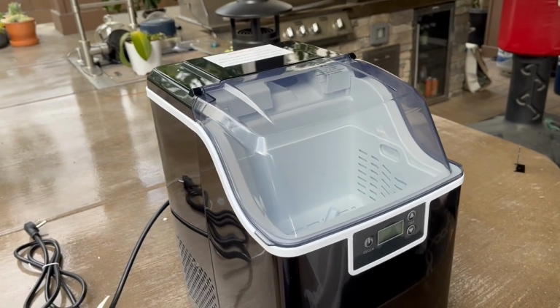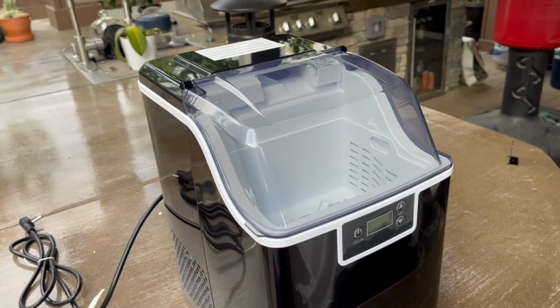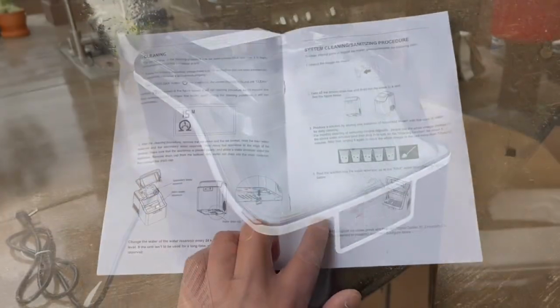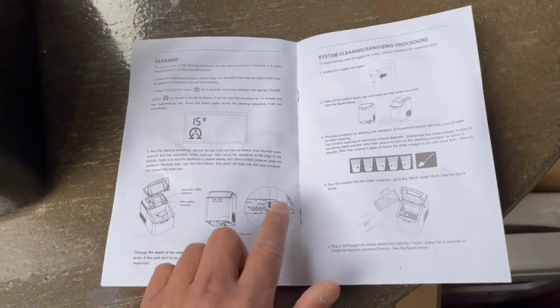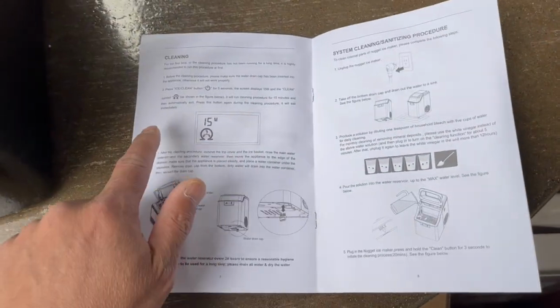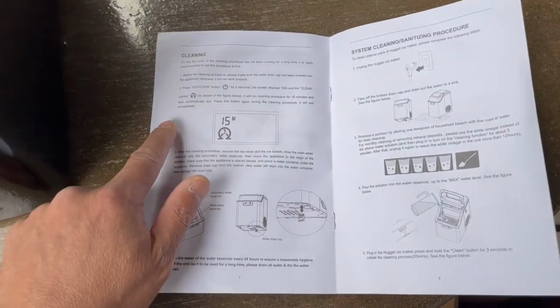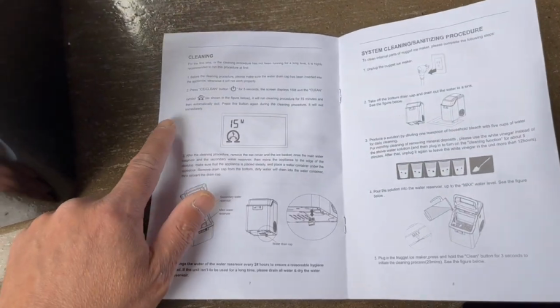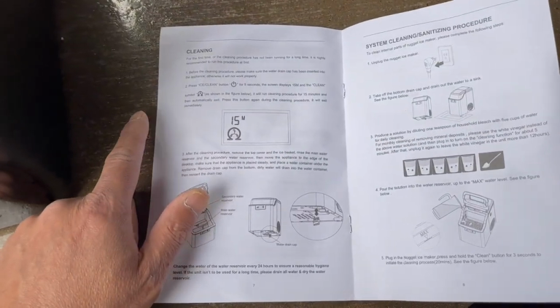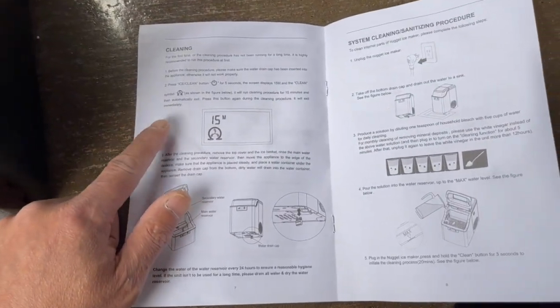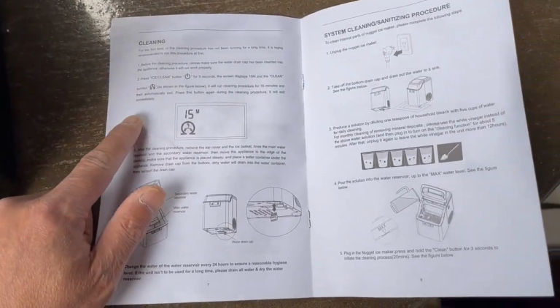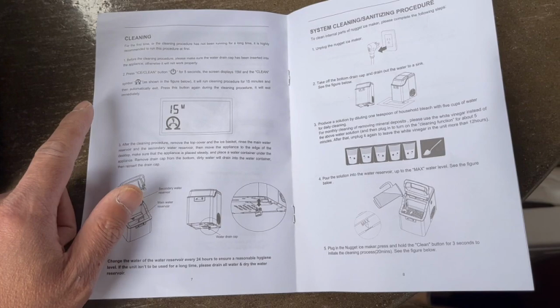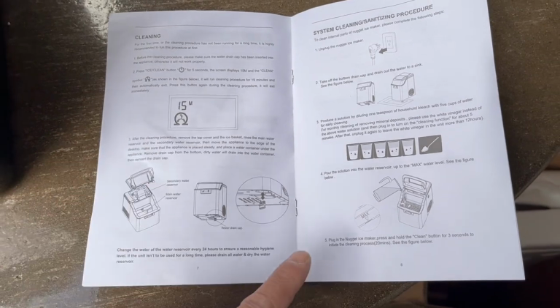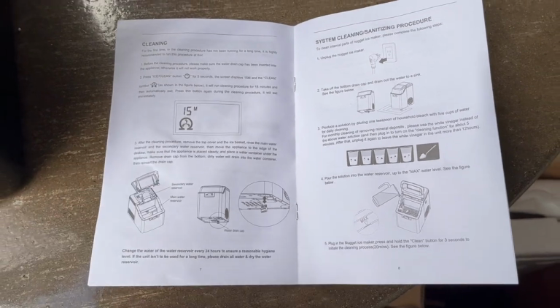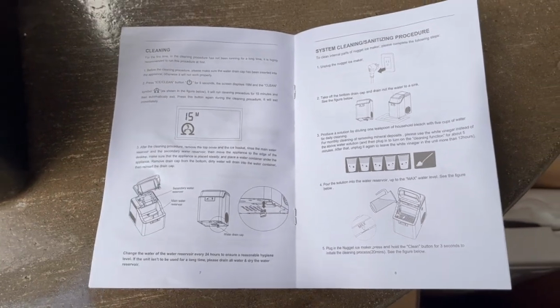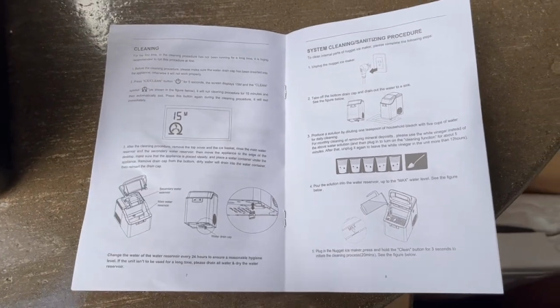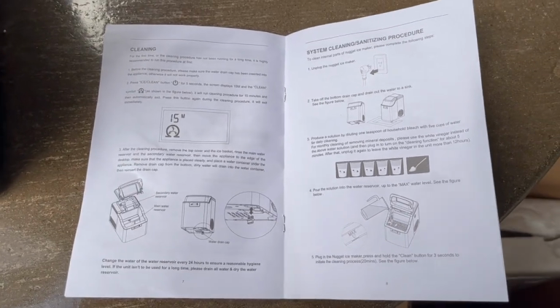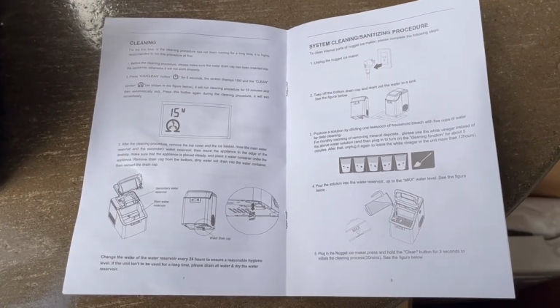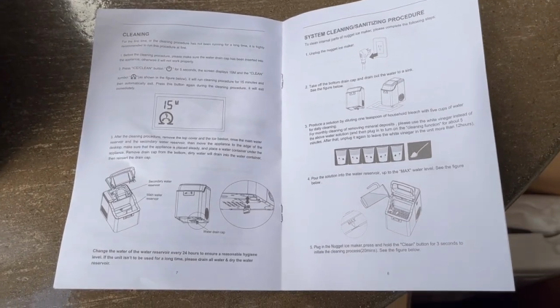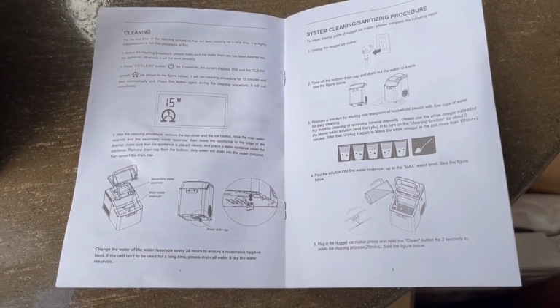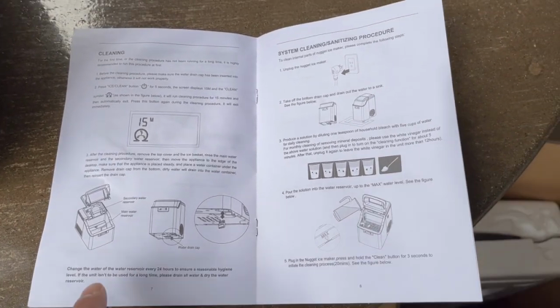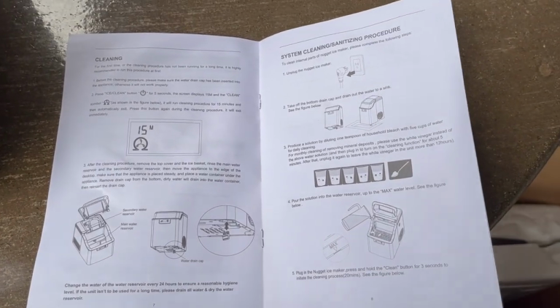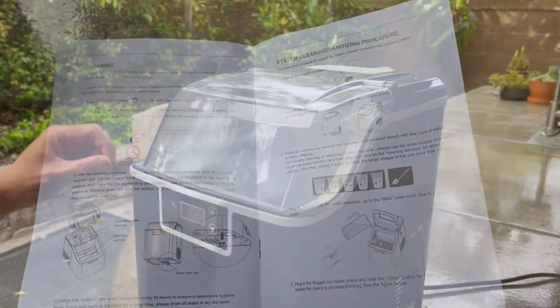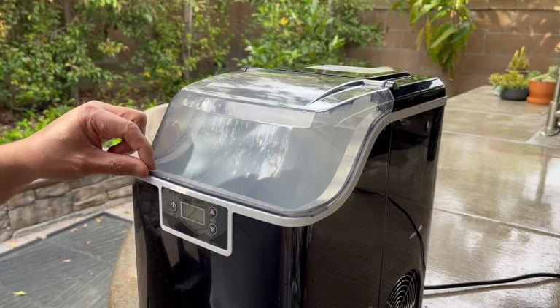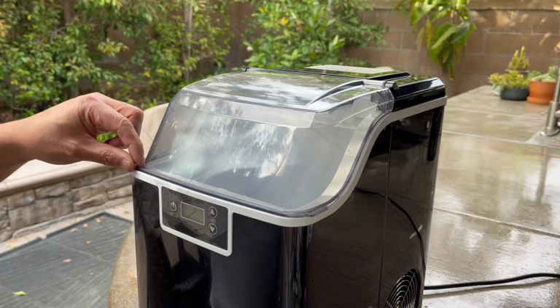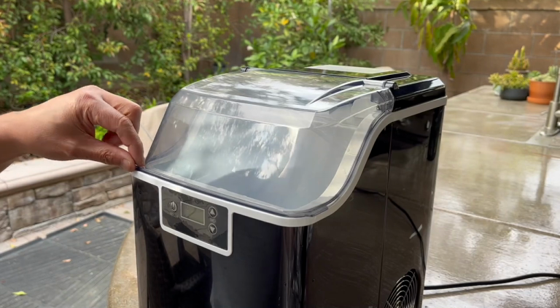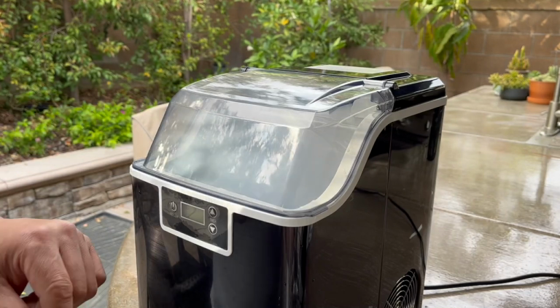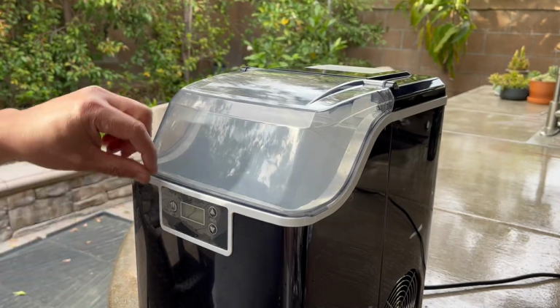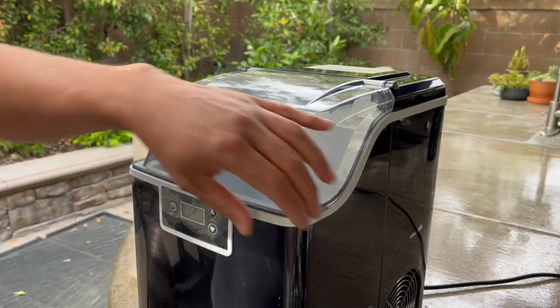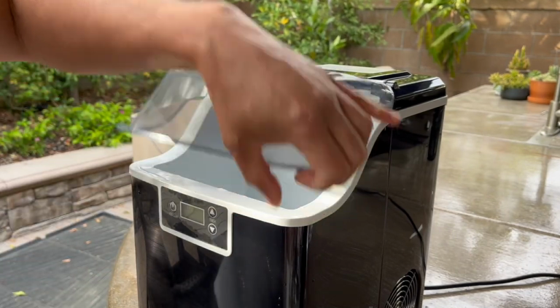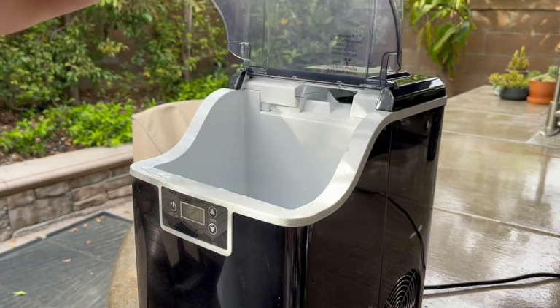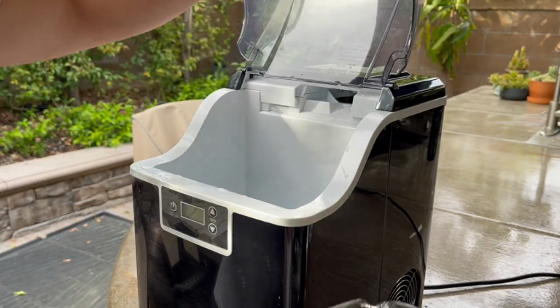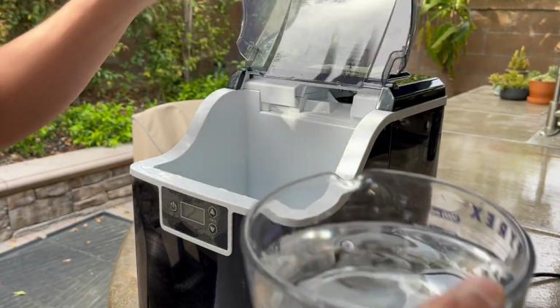According to the directions, first we need to clean and sanitize the whole system before we start using it, so I'm going to do that and follow the directions. Now that I've cleaned it, I'm going to add water and give it a shot.